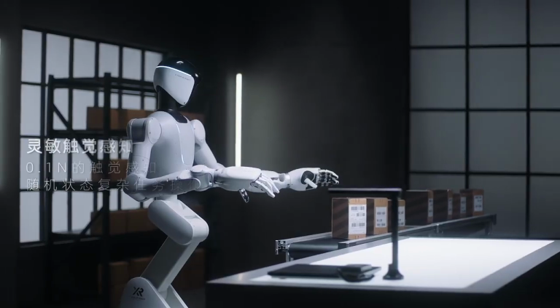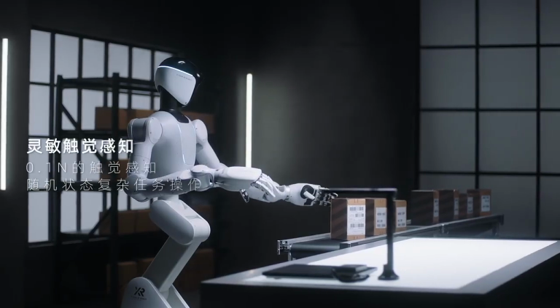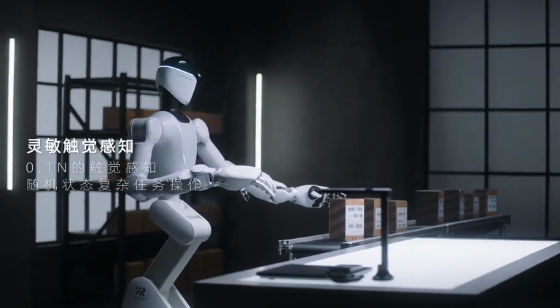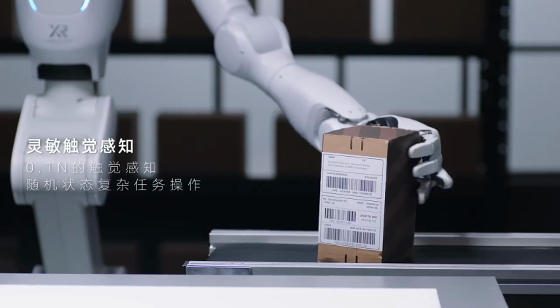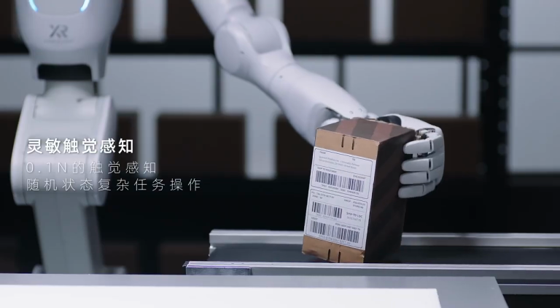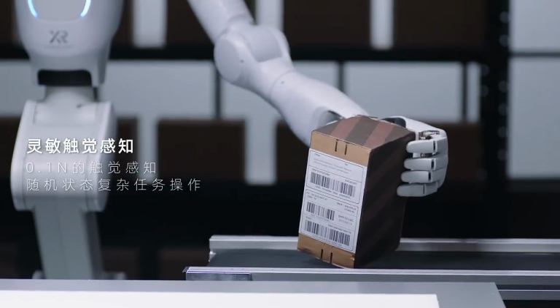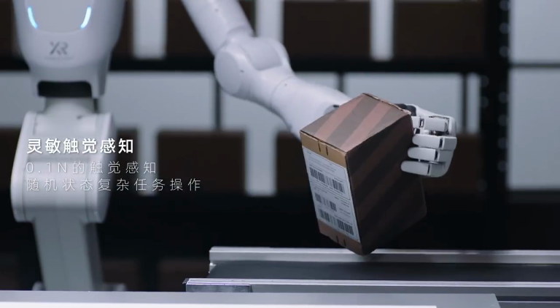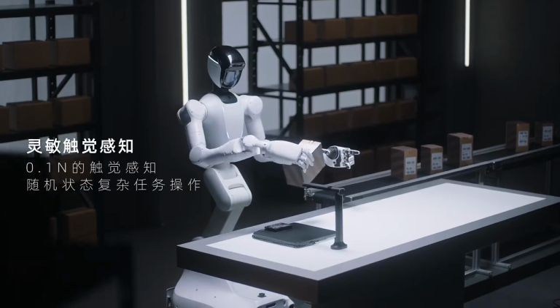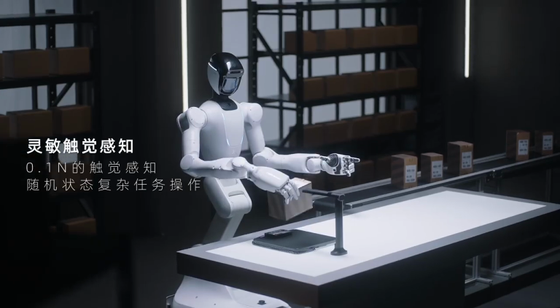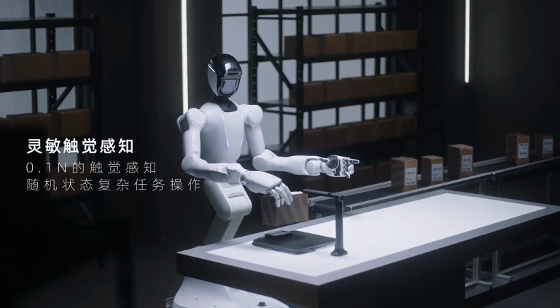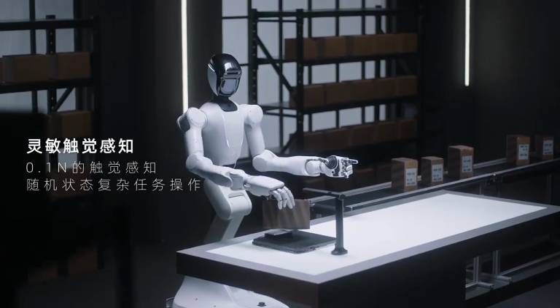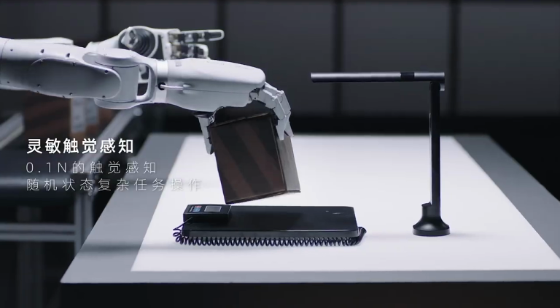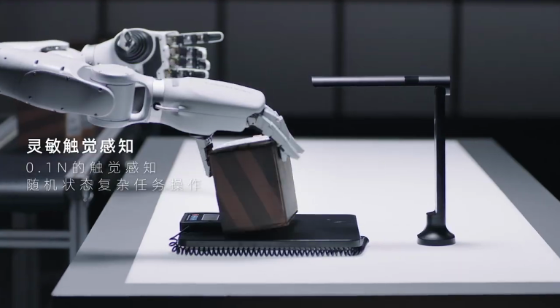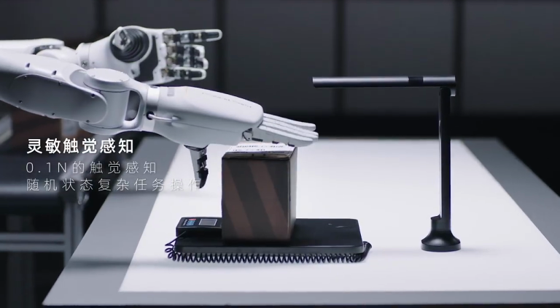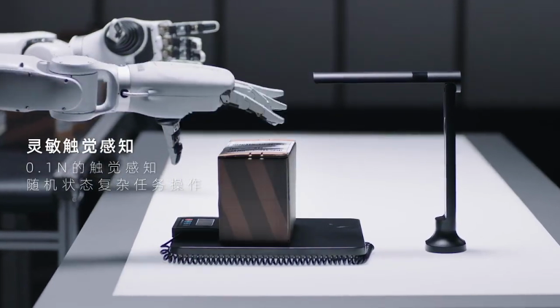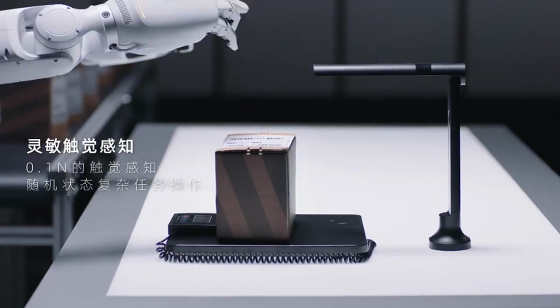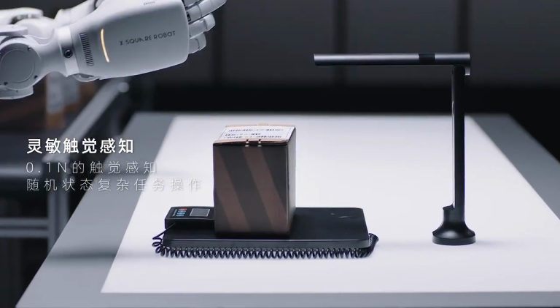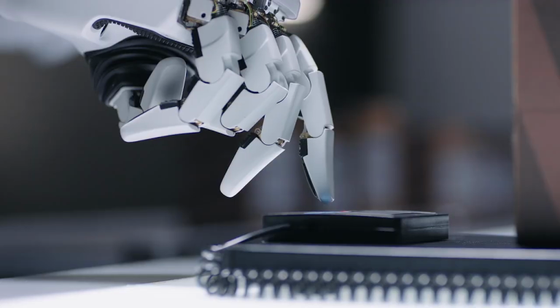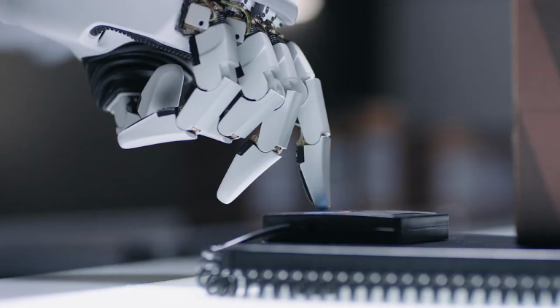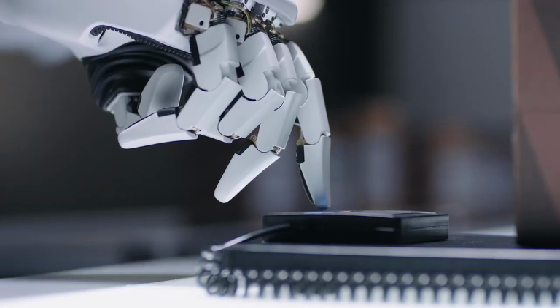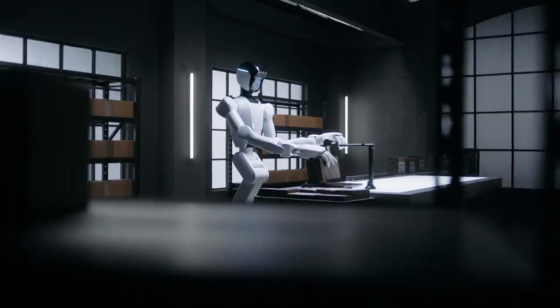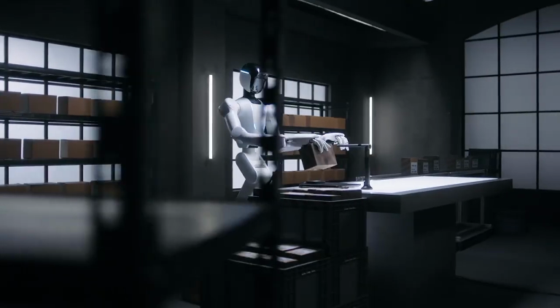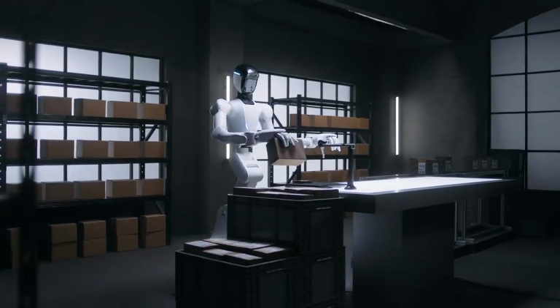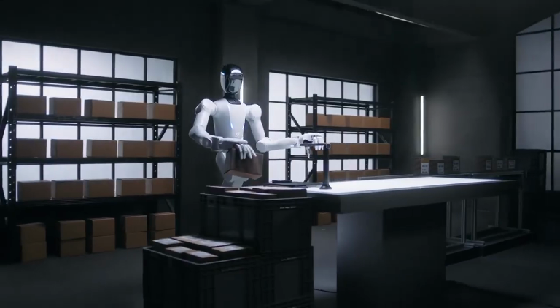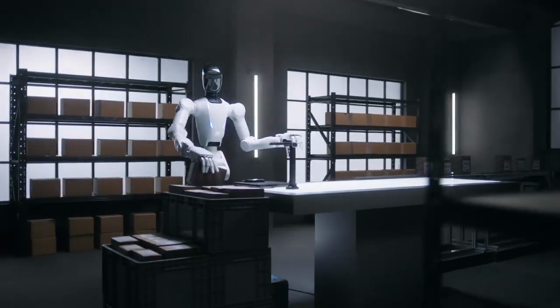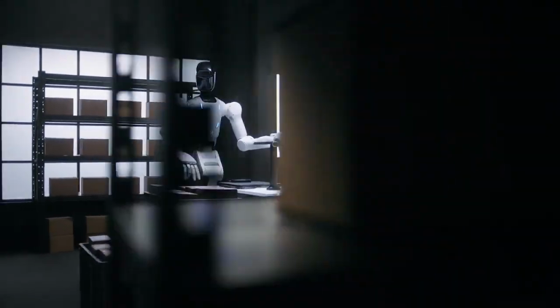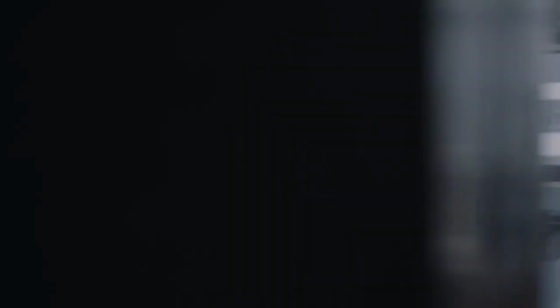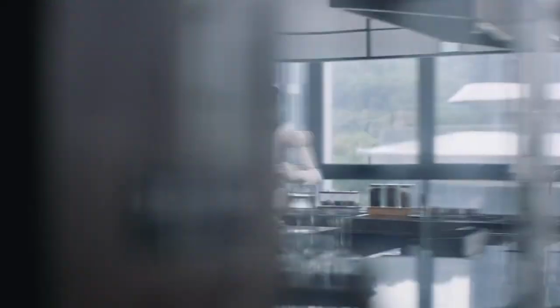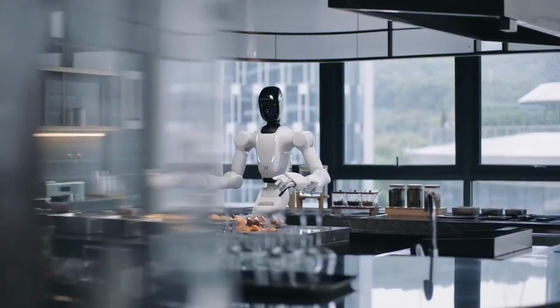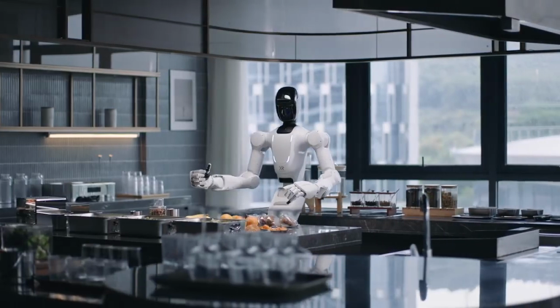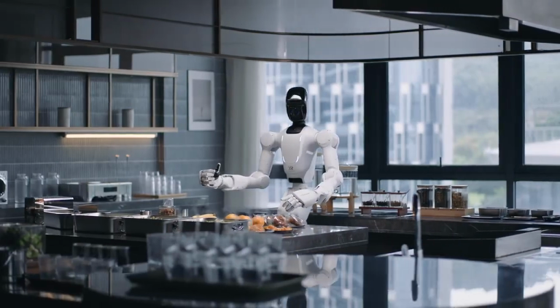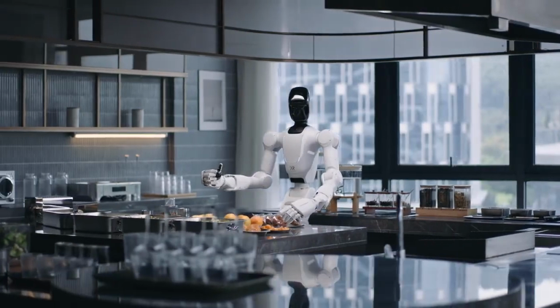Its articulated hands, with 20 degrees of freedom, bring a human touch to robotic precision, enabling it to serve, deliver, and interact with care and accuracy.